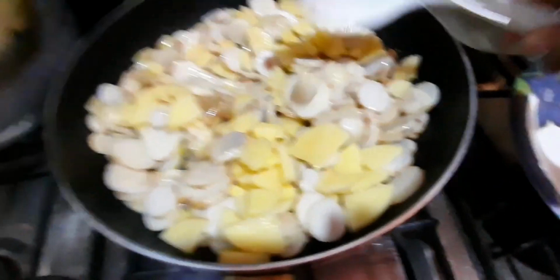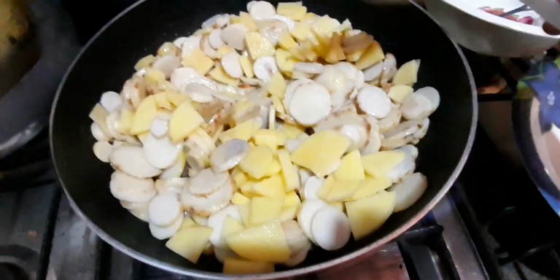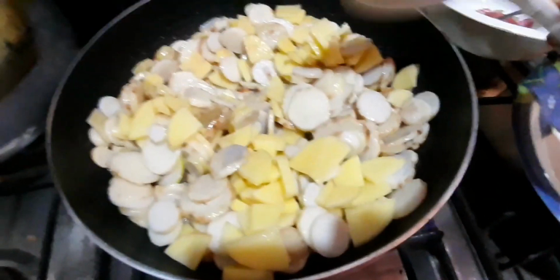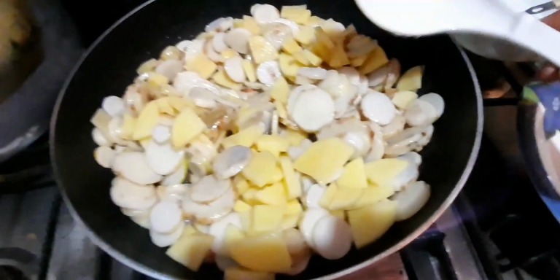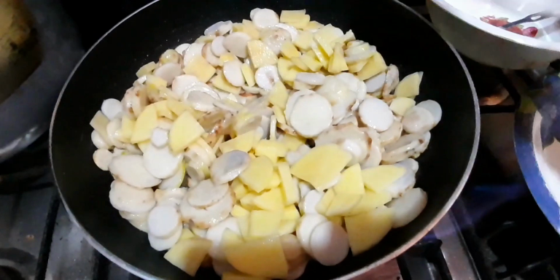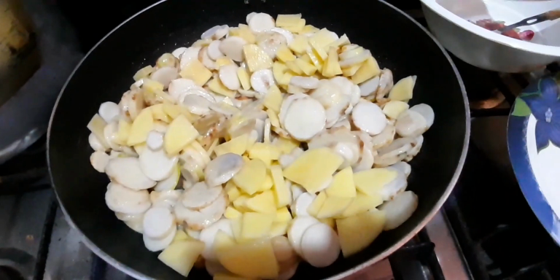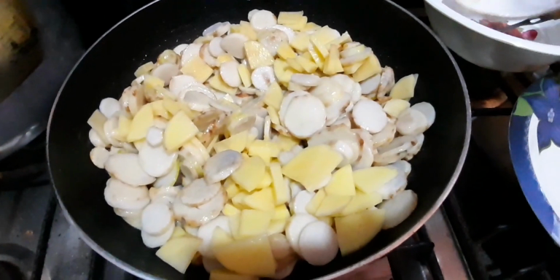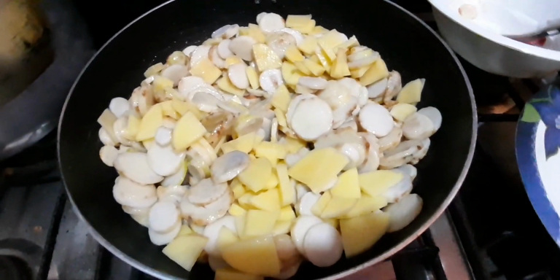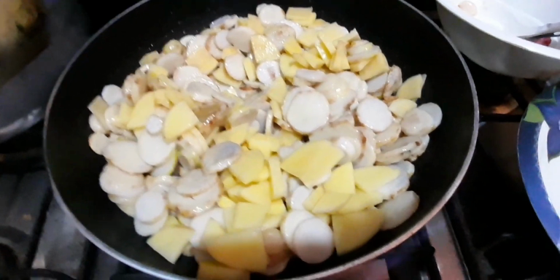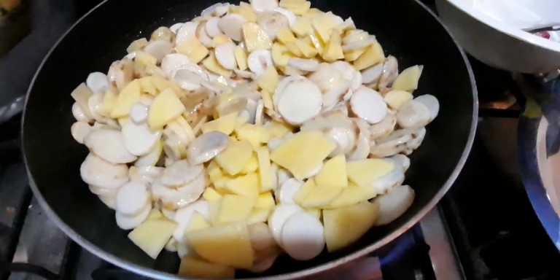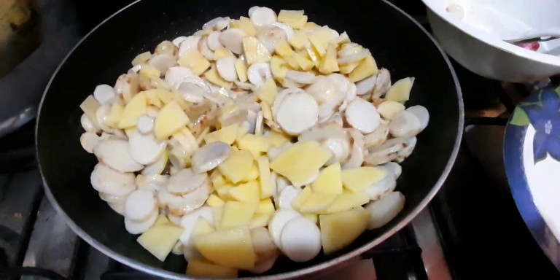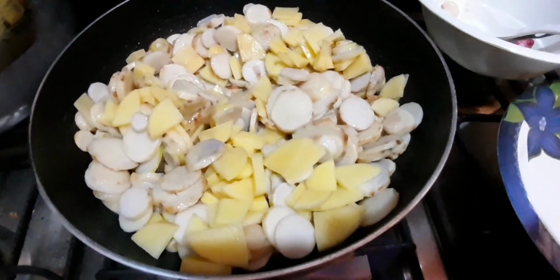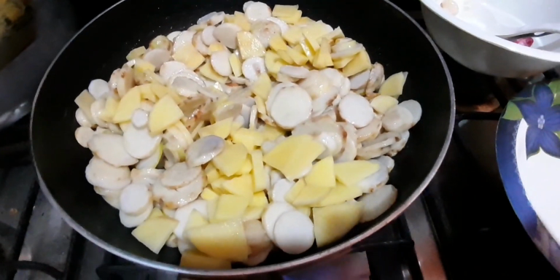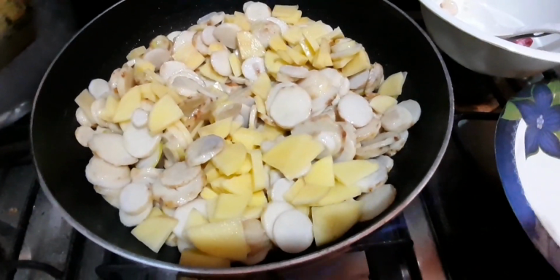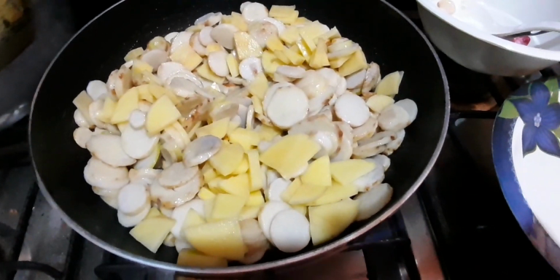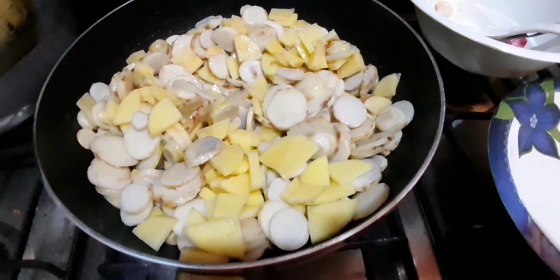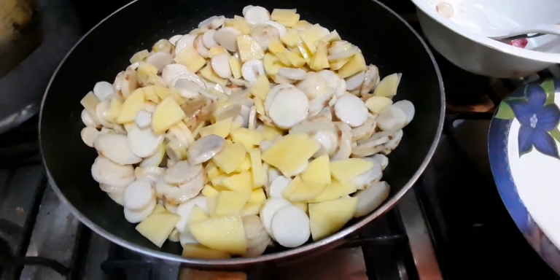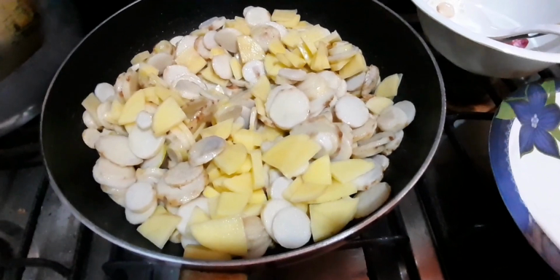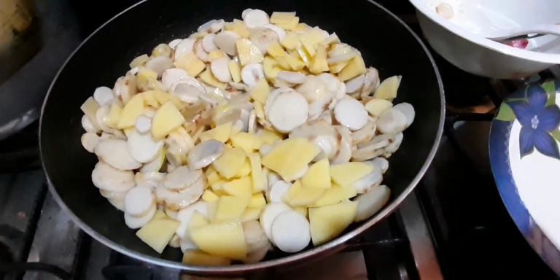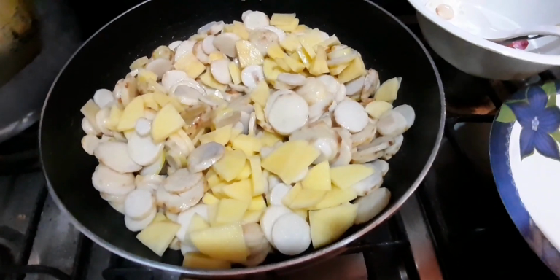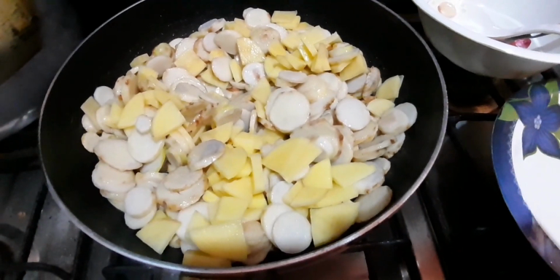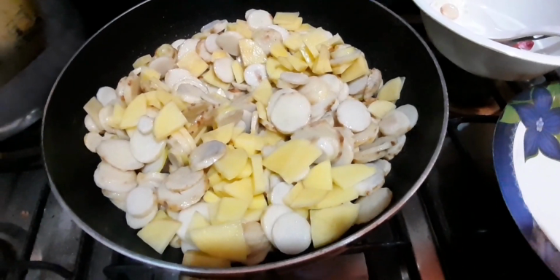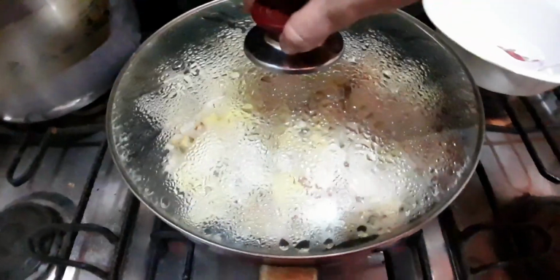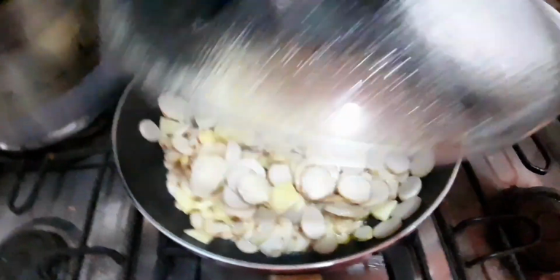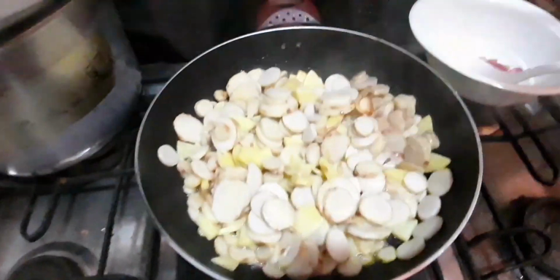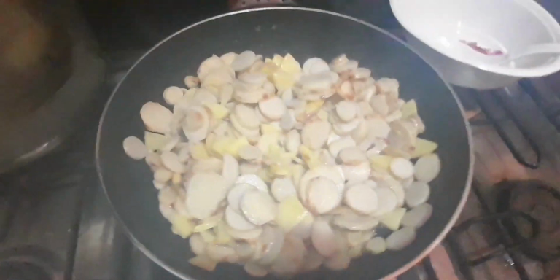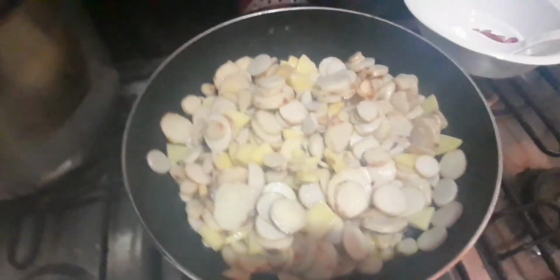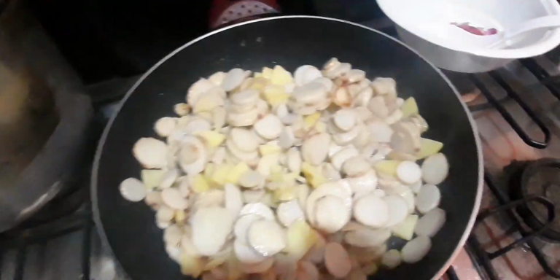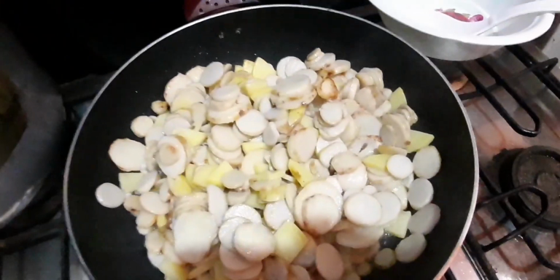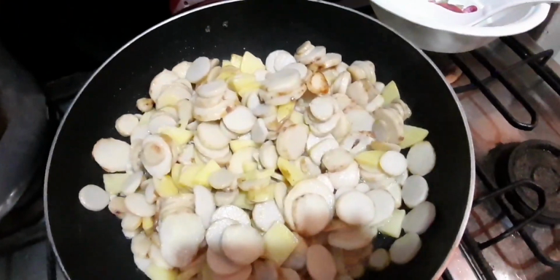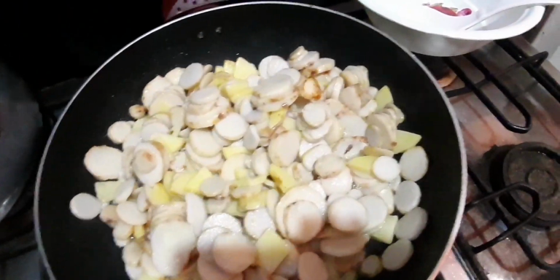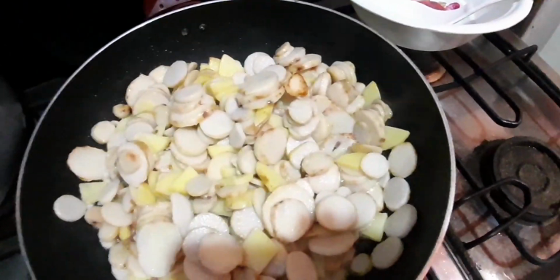I will be ready to fry this in about 5 minutes. Now it's almost done. This is the olive oil.